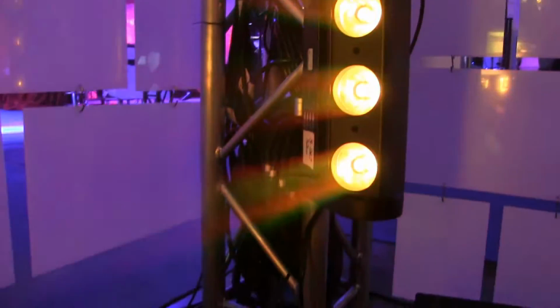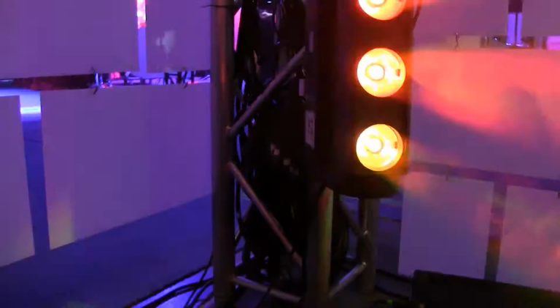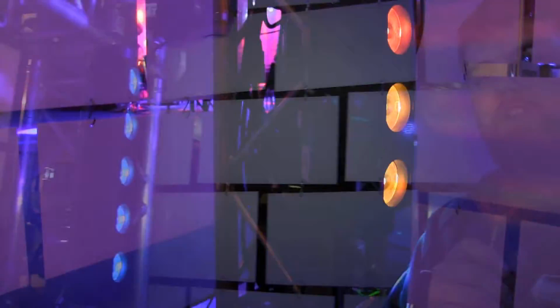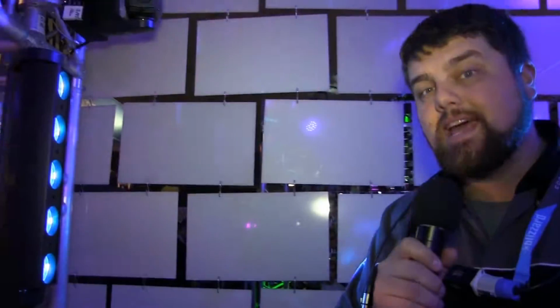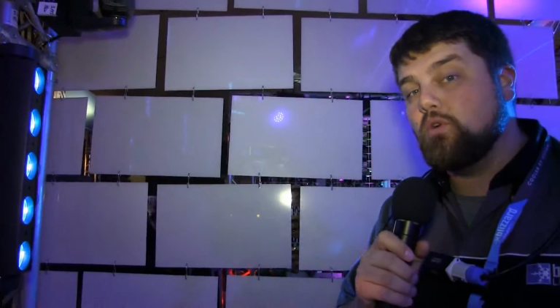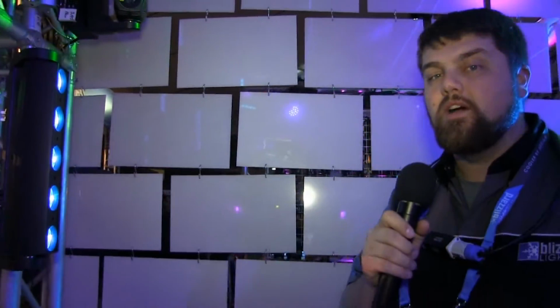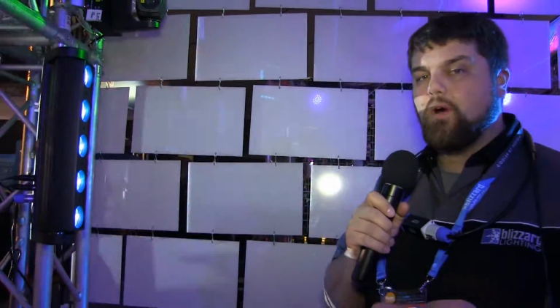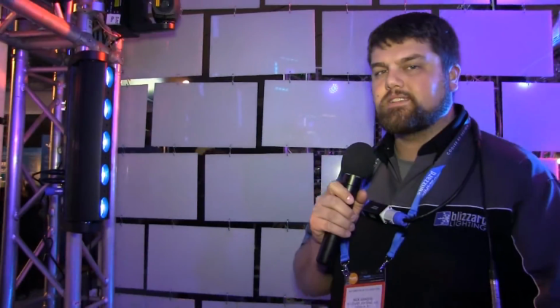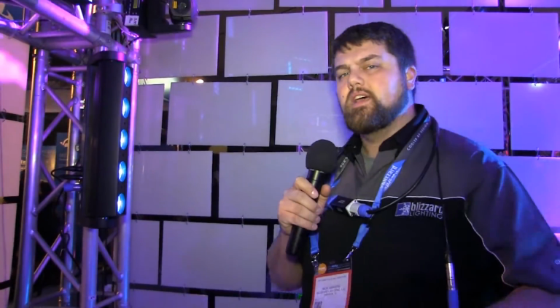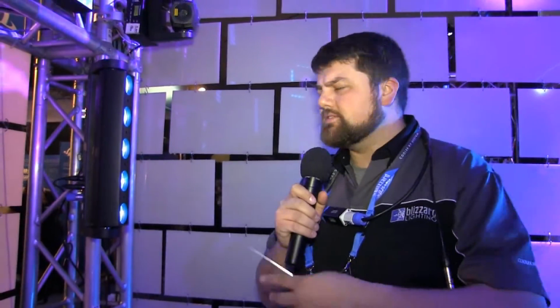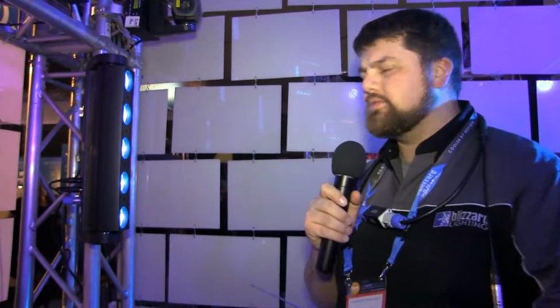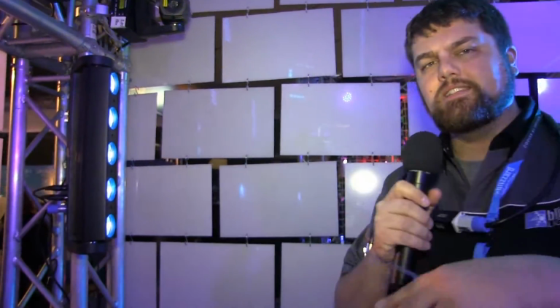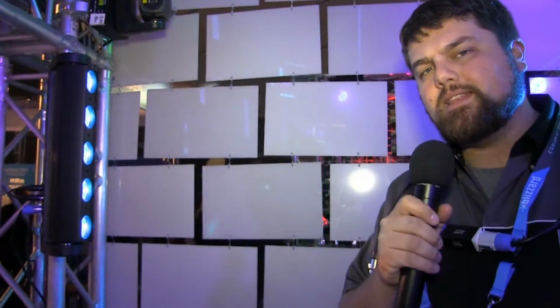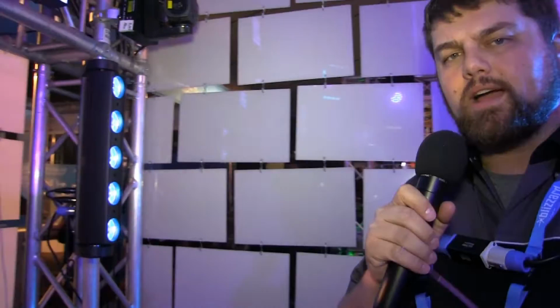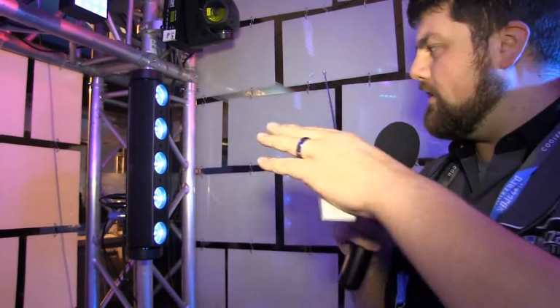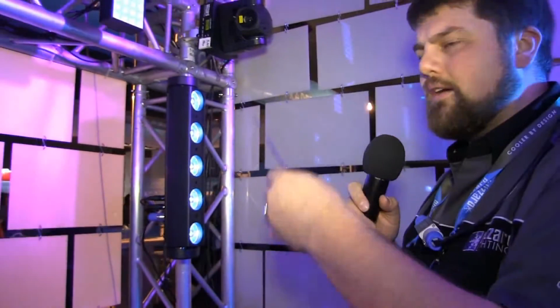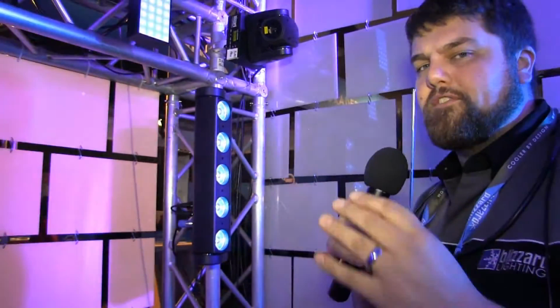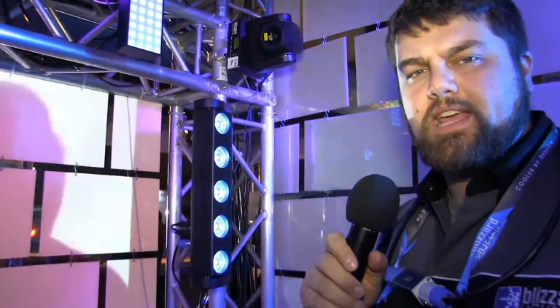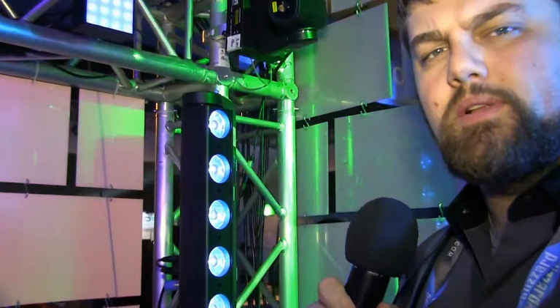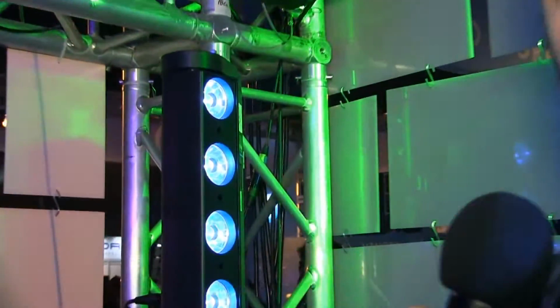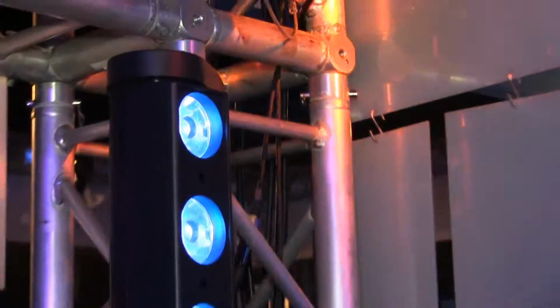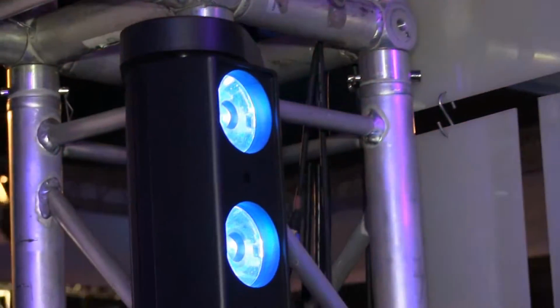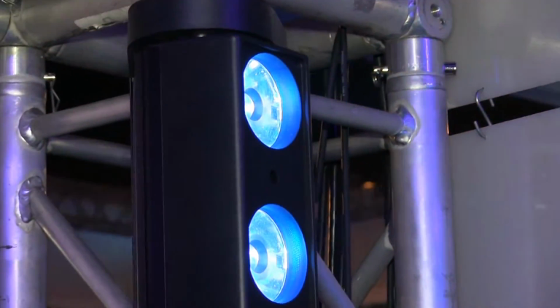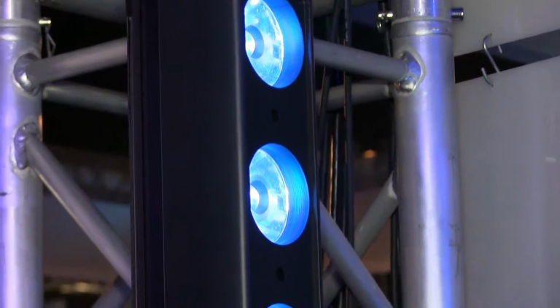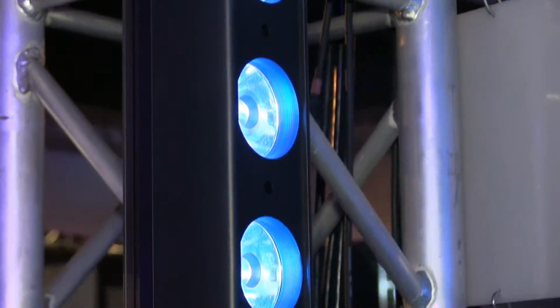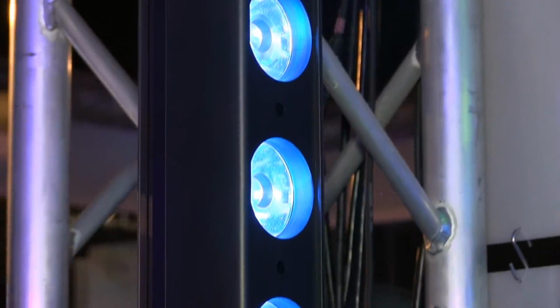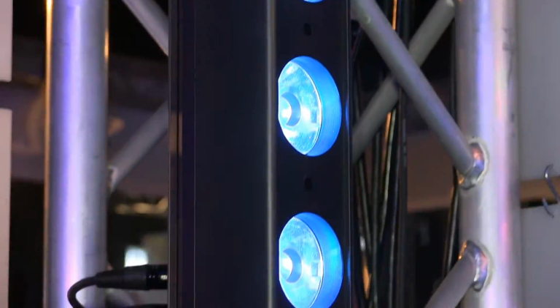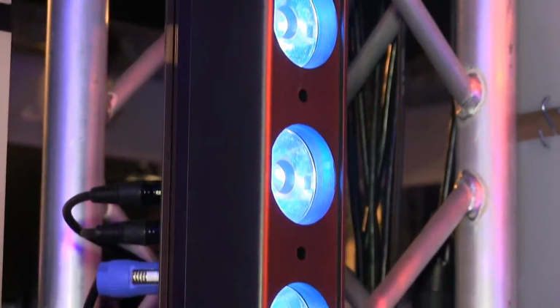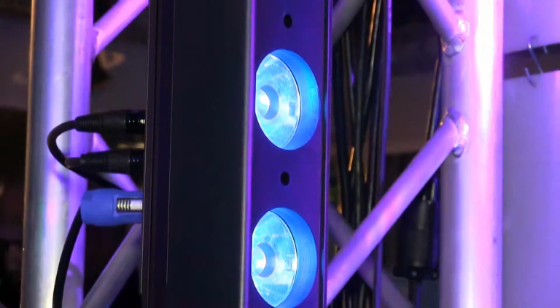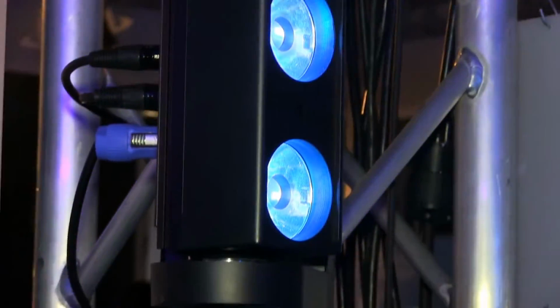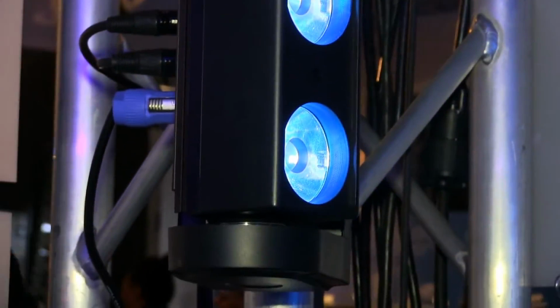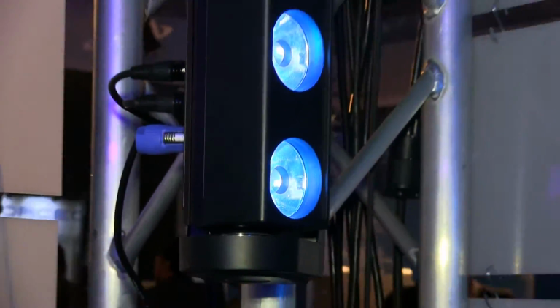So it's a linear wash light that can move on one axis. It also comes with a lens plate that will allow you to diffuse the output so you can get a nice soft color blend as well. Or you can remove it and get really great beams coming out of it.